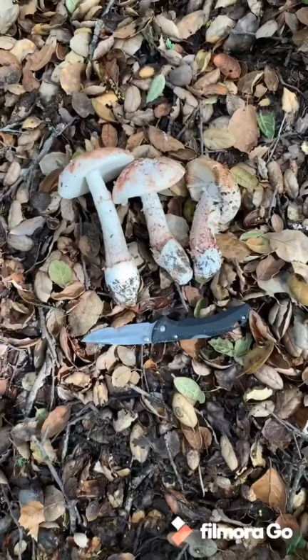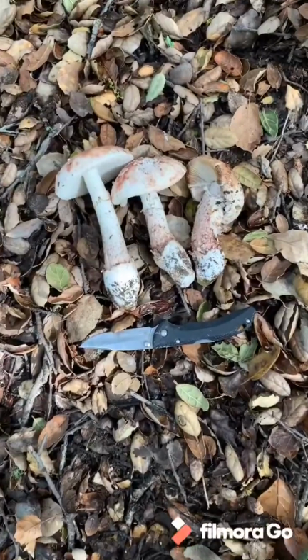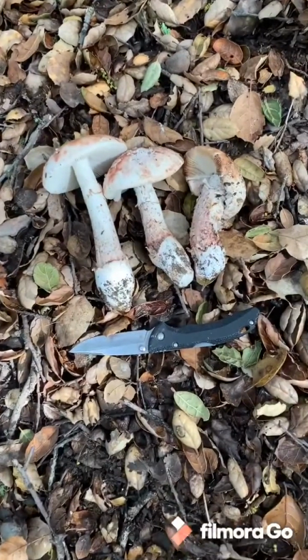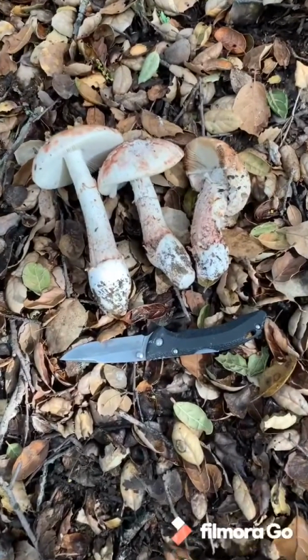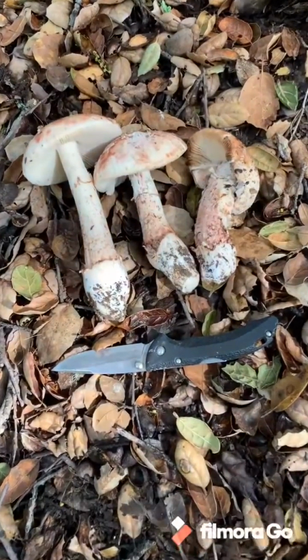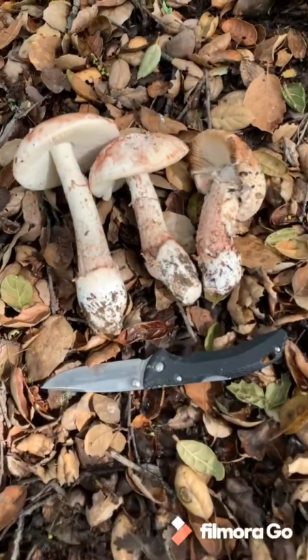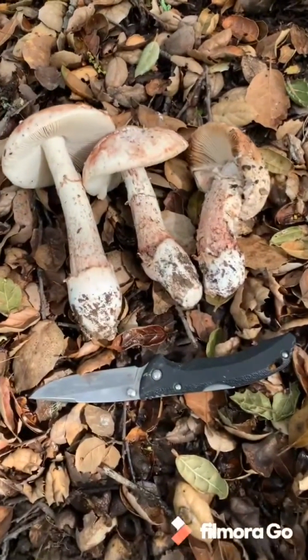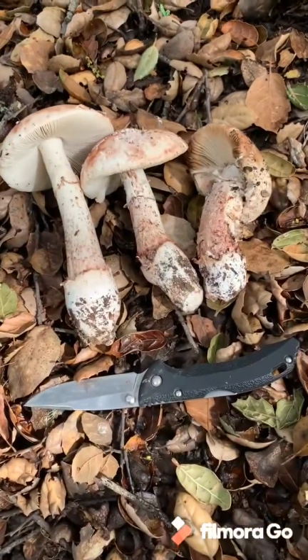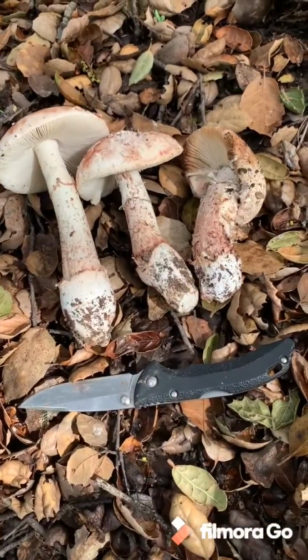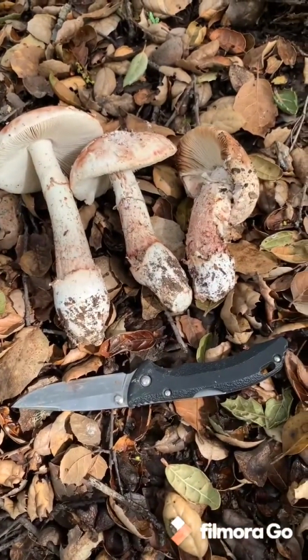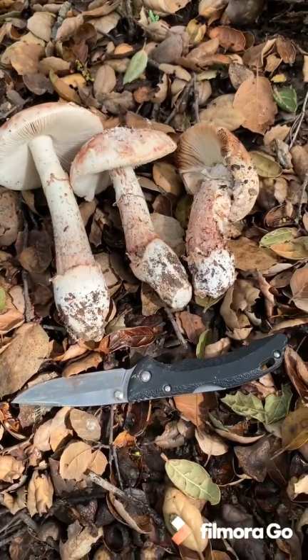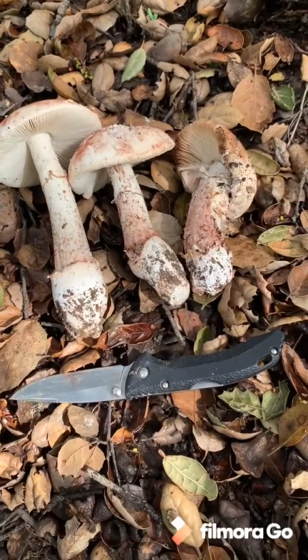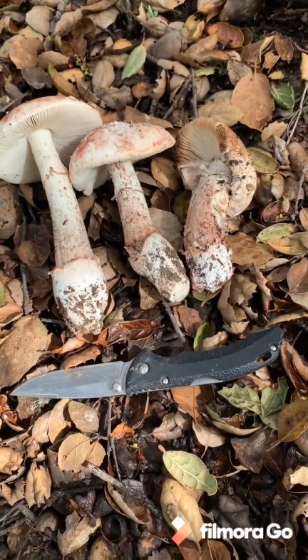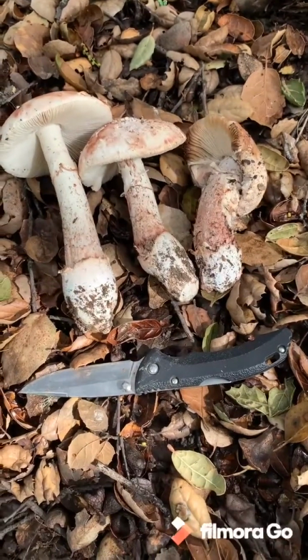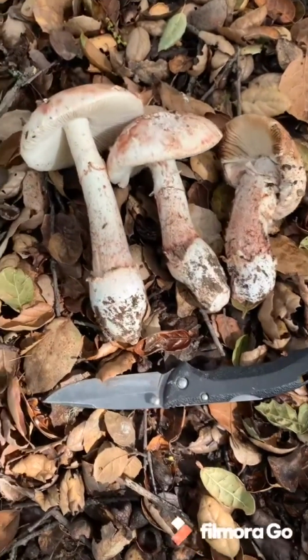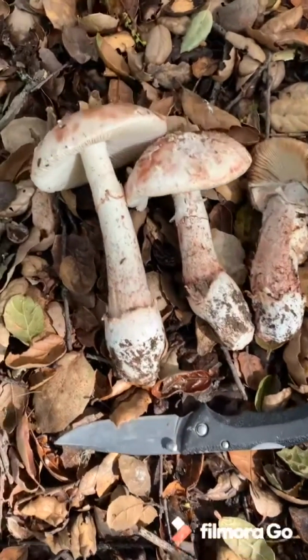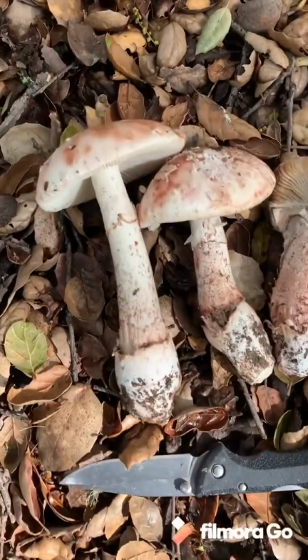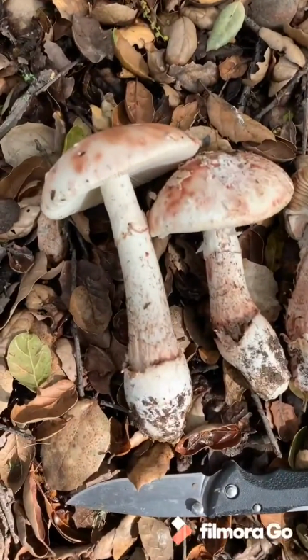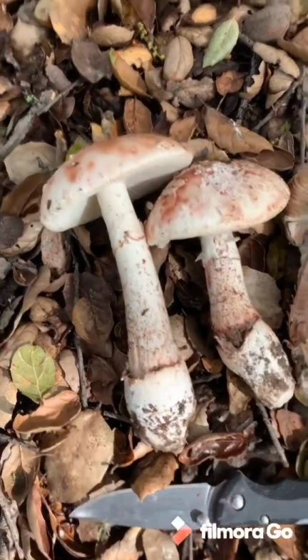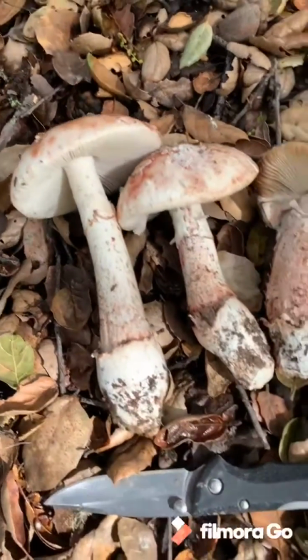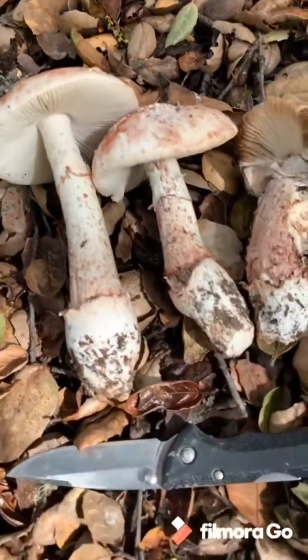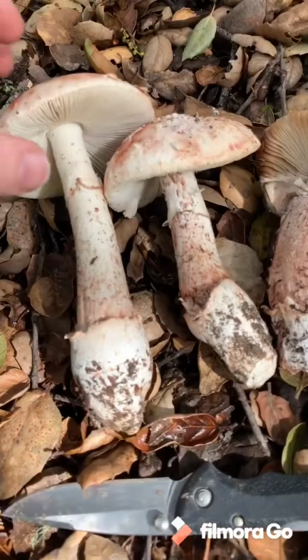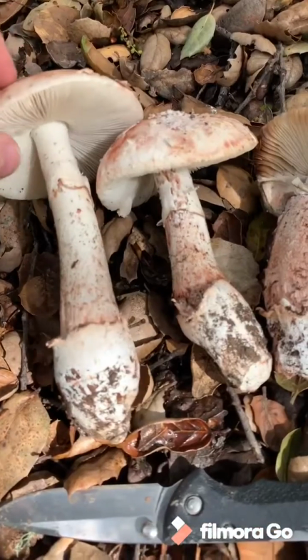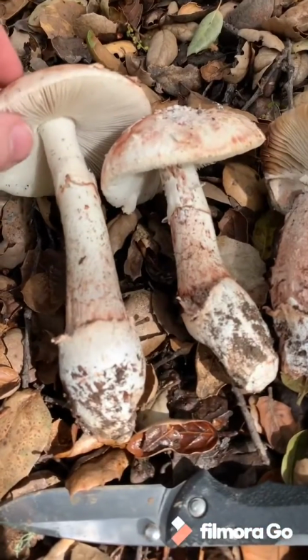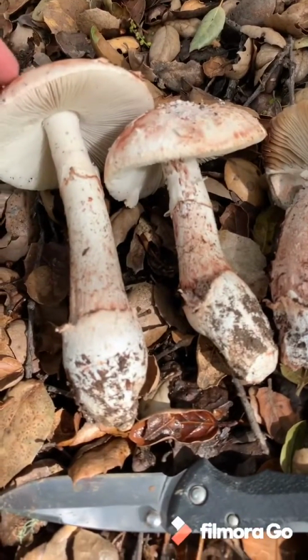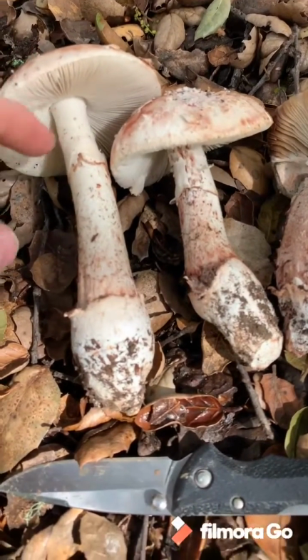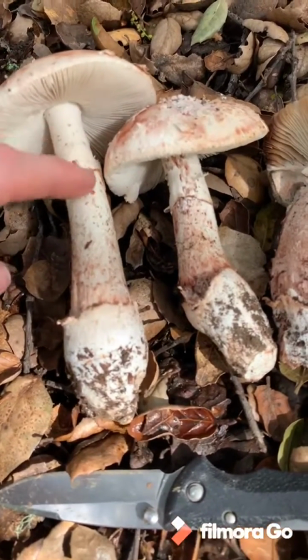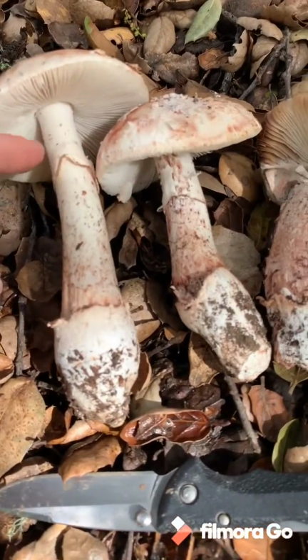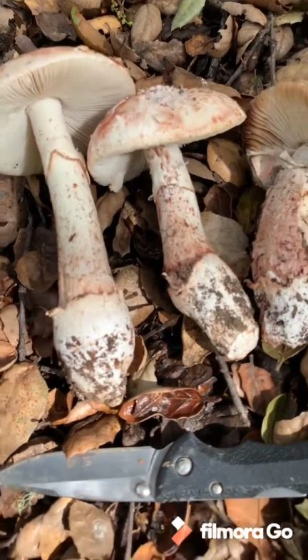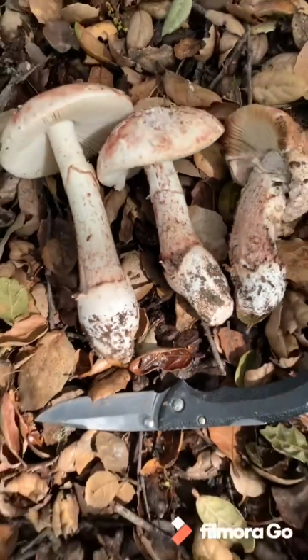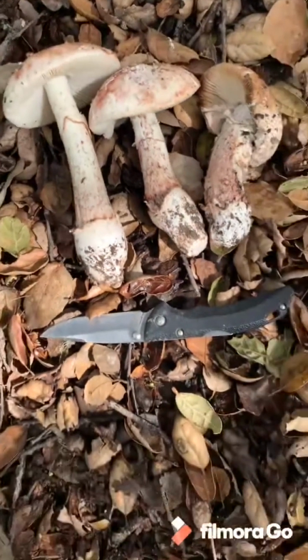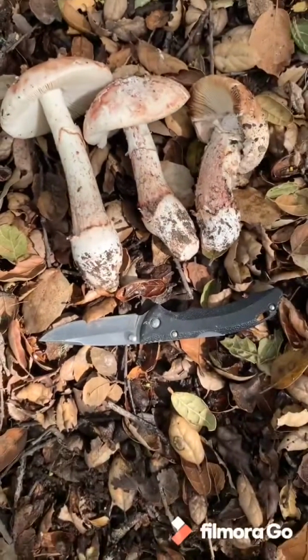Here's my little family of Amanita novenupta, the blusher mushroom, mycorrhizal with oaks here in California. Oh man, they are beautiful — white gills, white spores, skirt here. And again, never ever eat these raw.